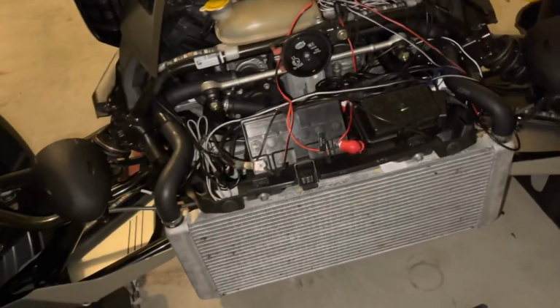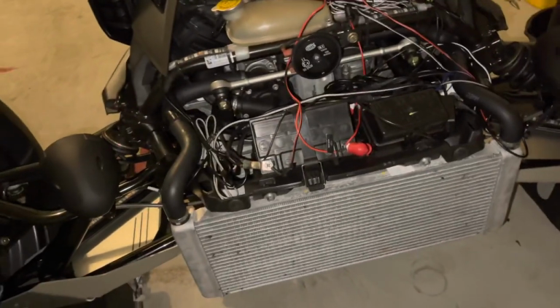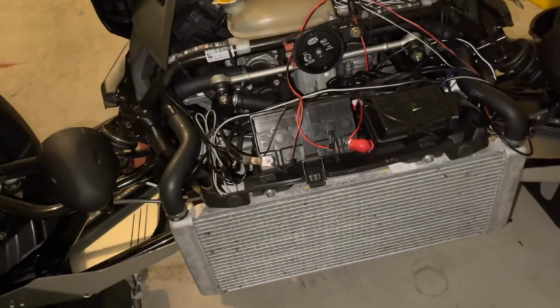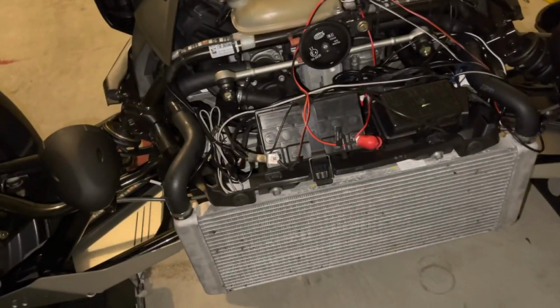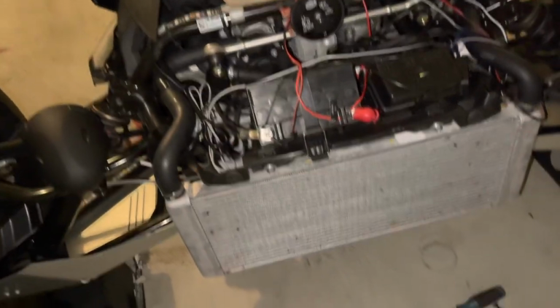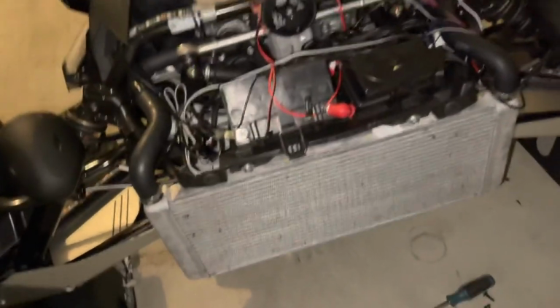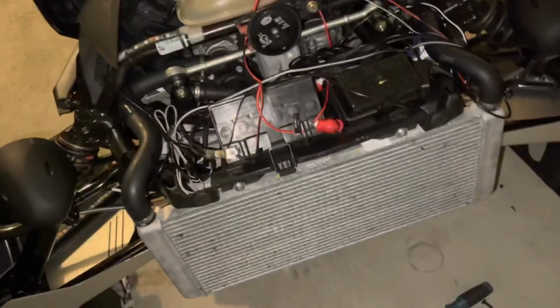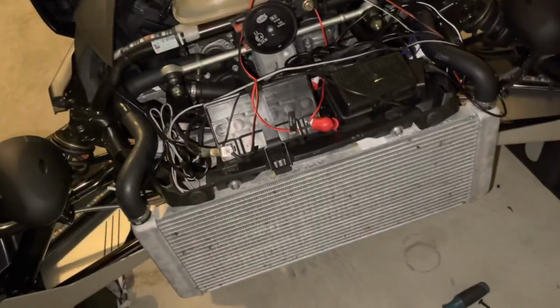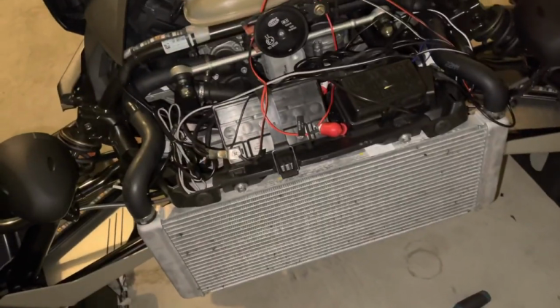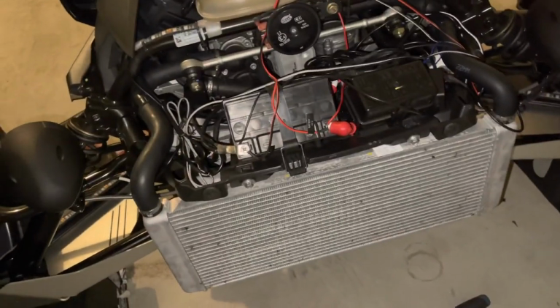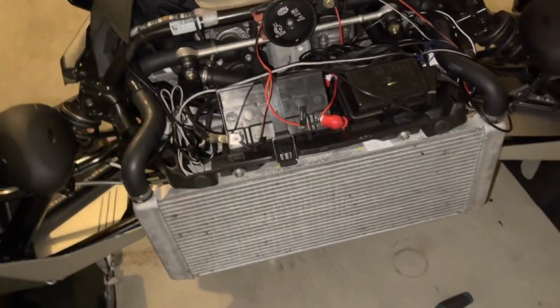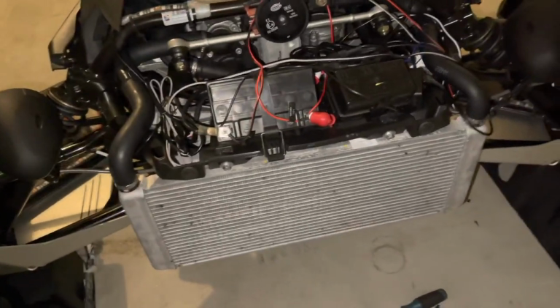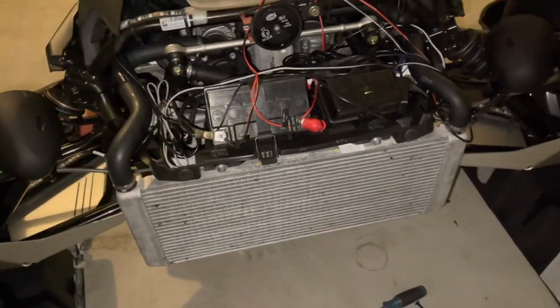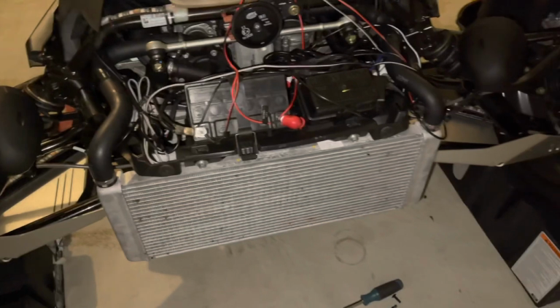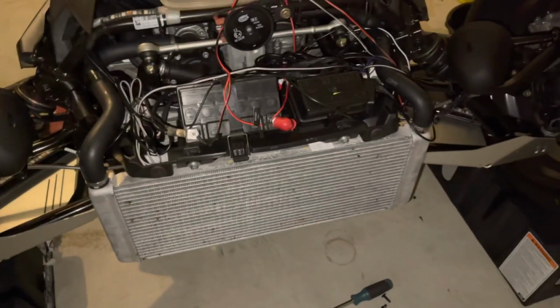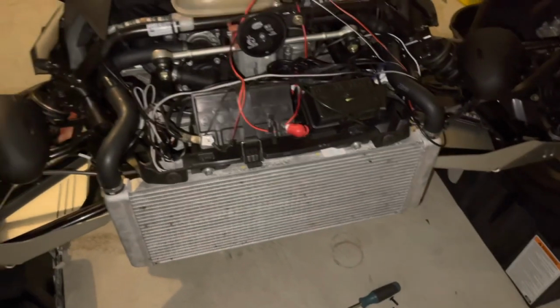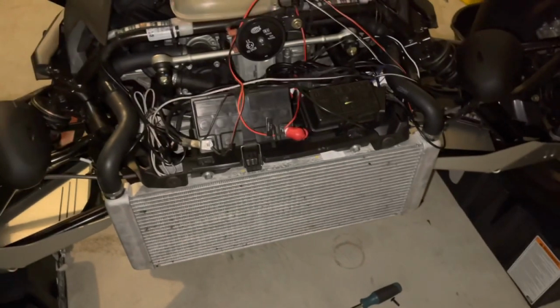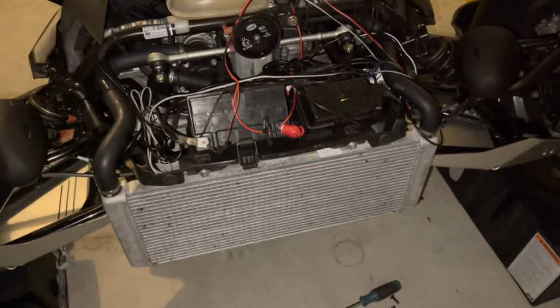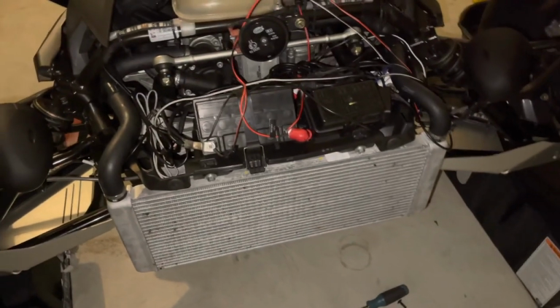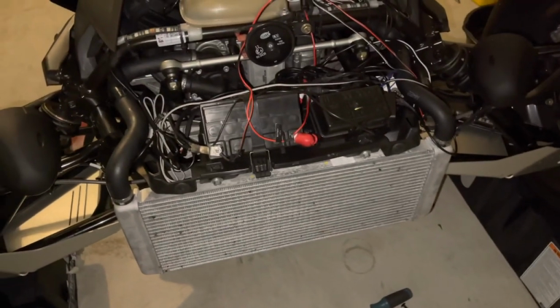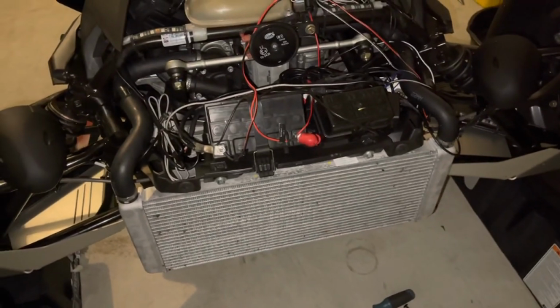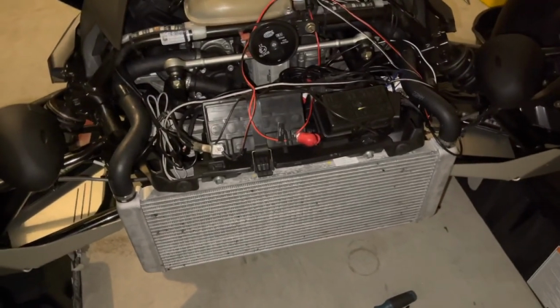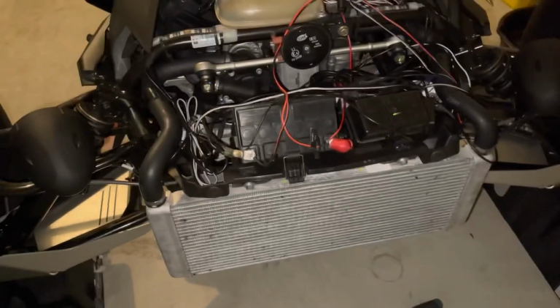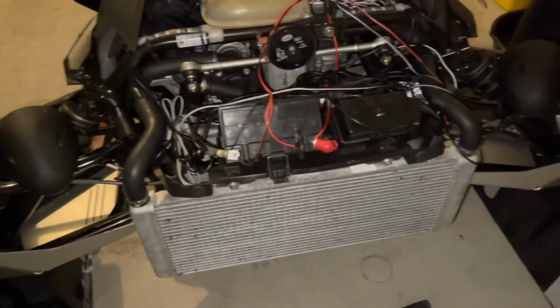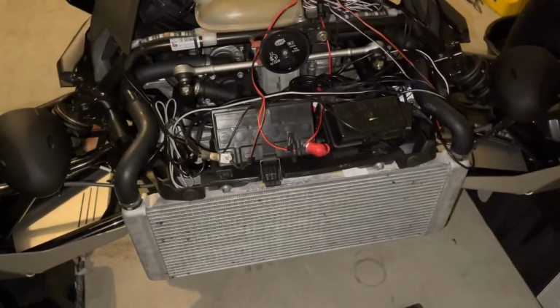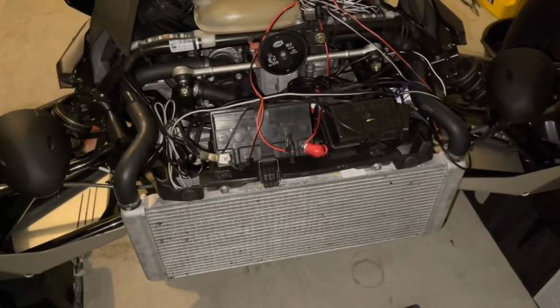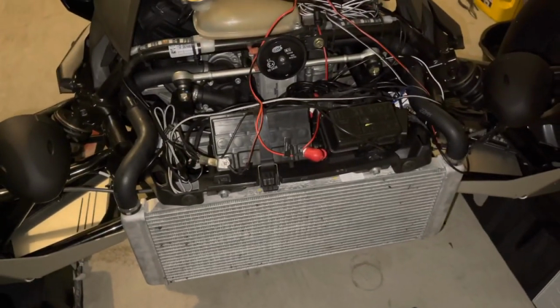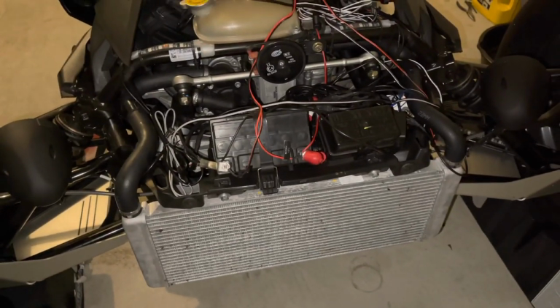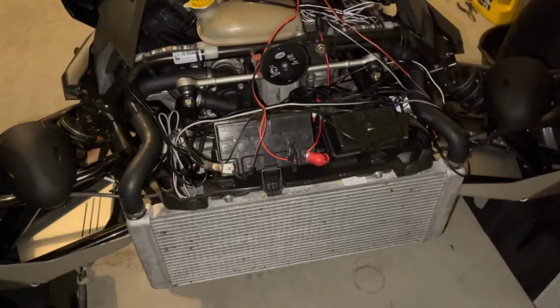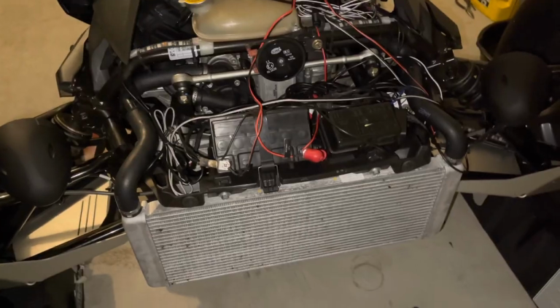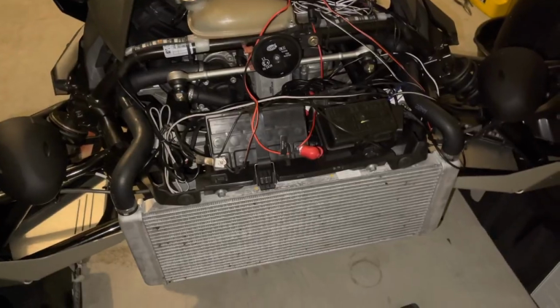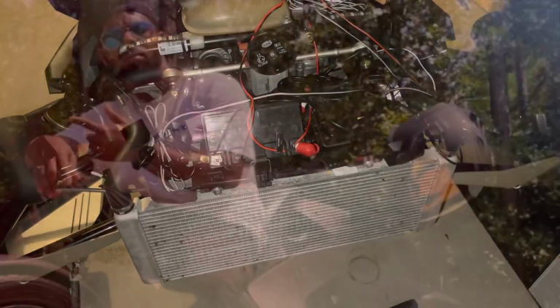That's the little tip for the day — getting that front bumper off and exposing the radiator. I have a couple of projects coming up, so be on the lookout. I hope this helps, and we'll see y'all on the next one.